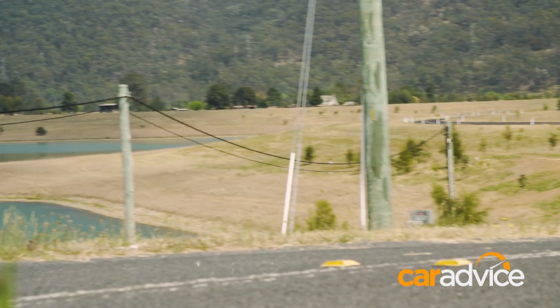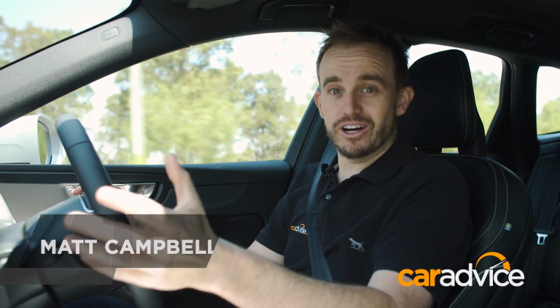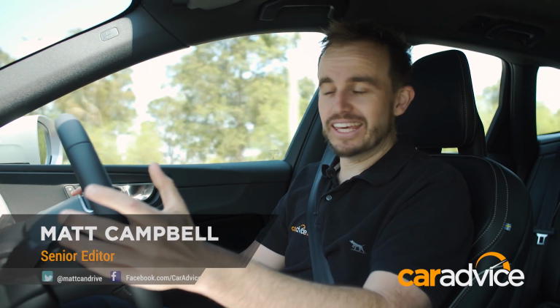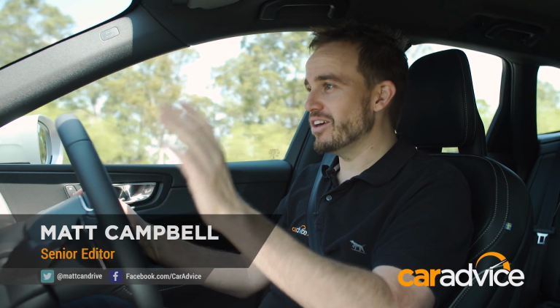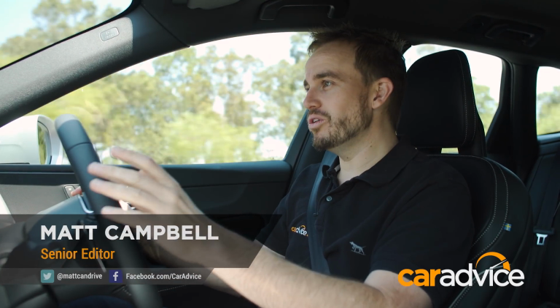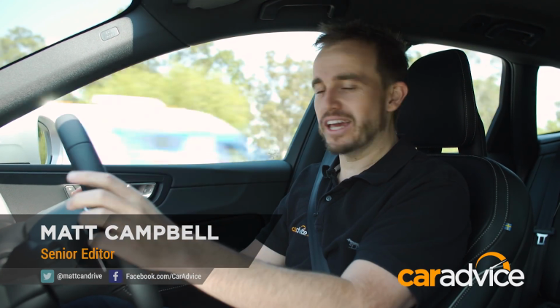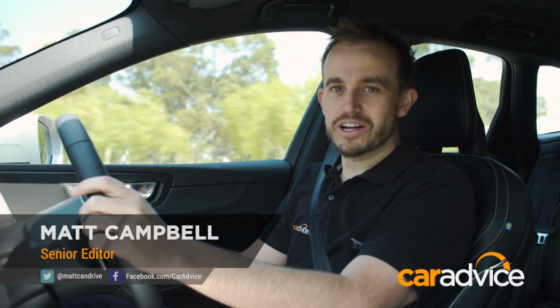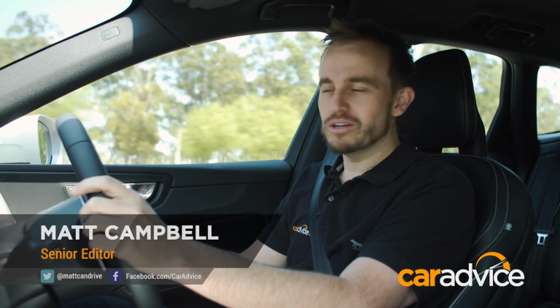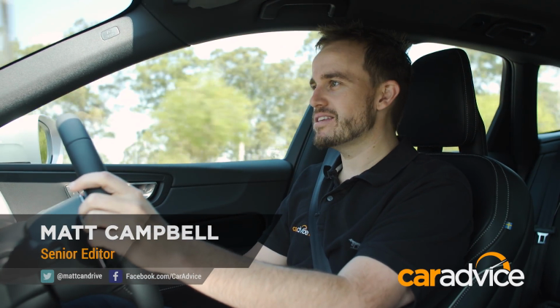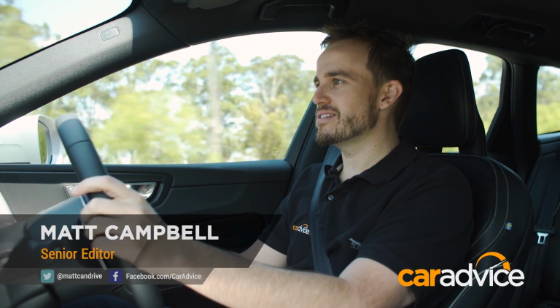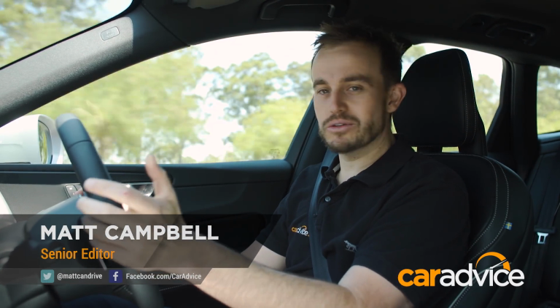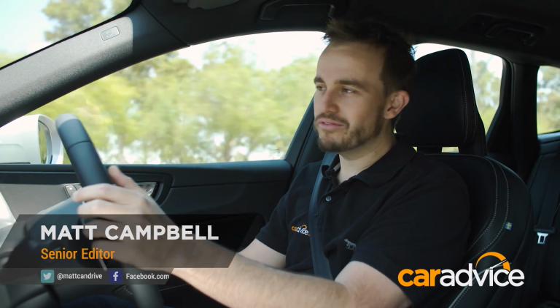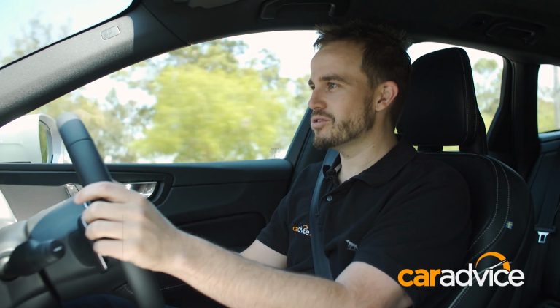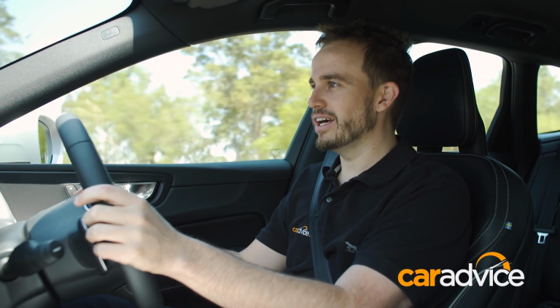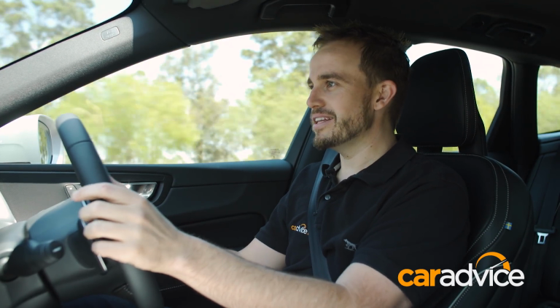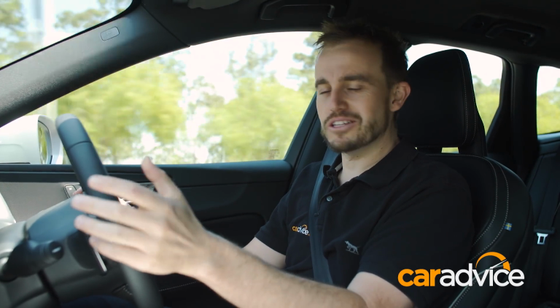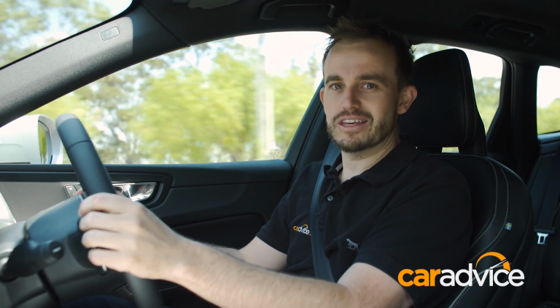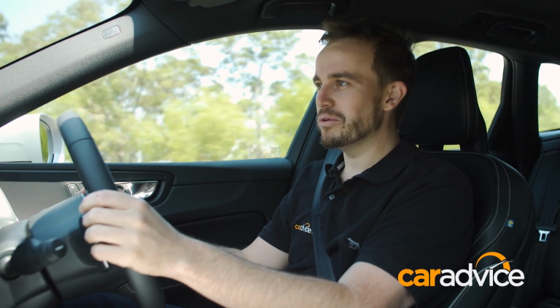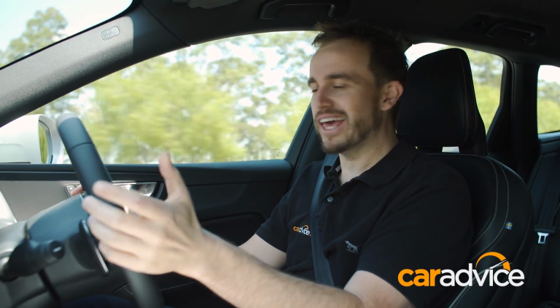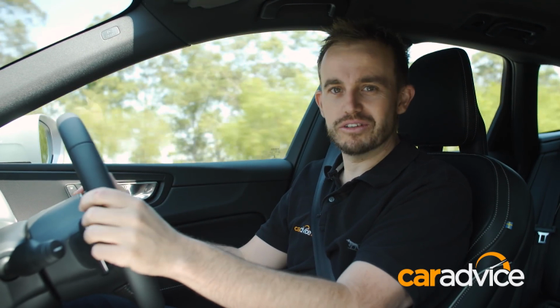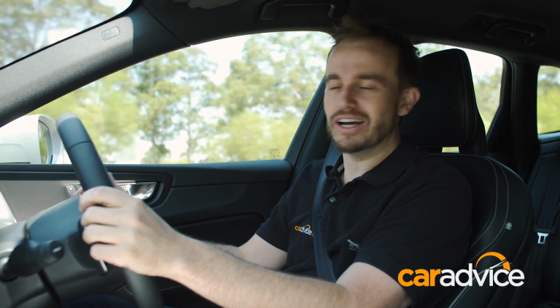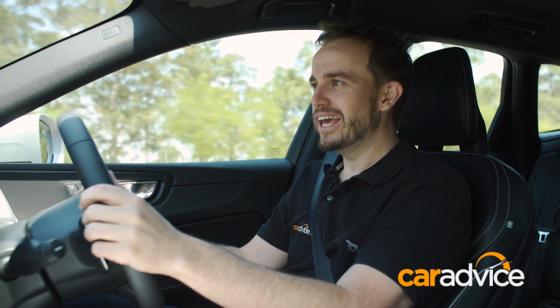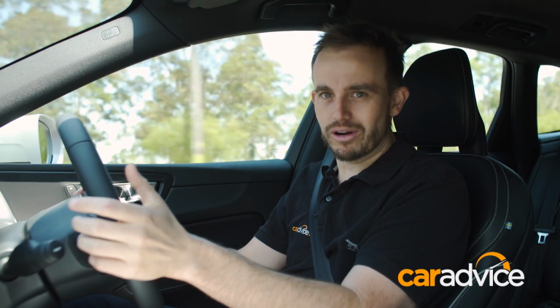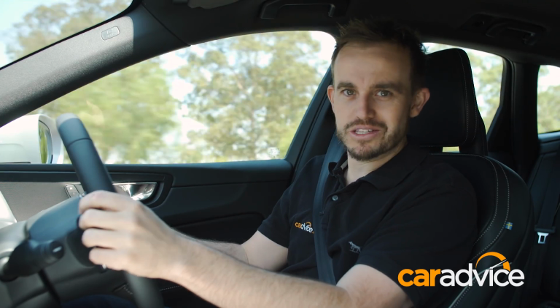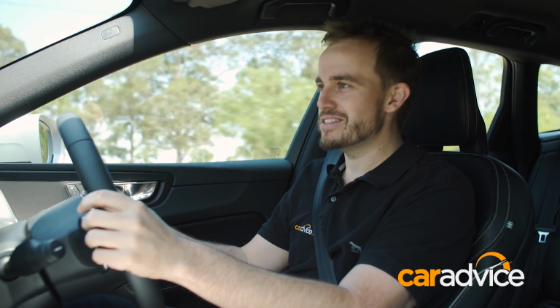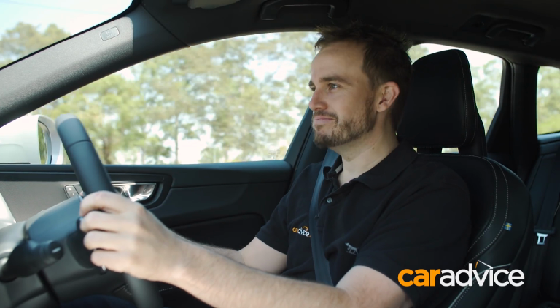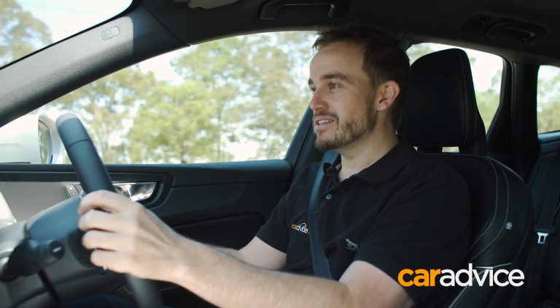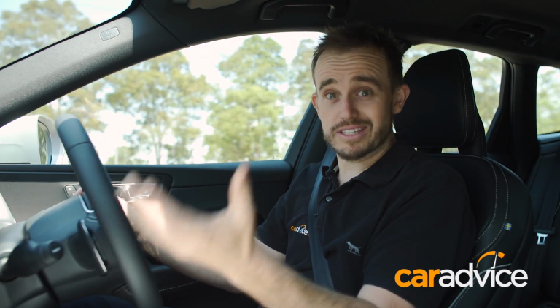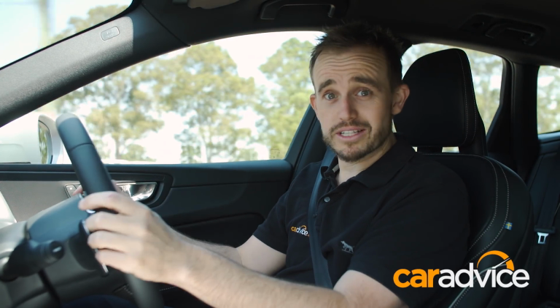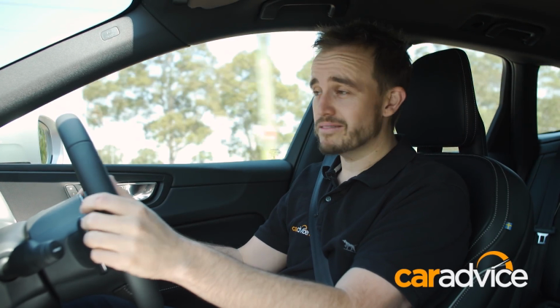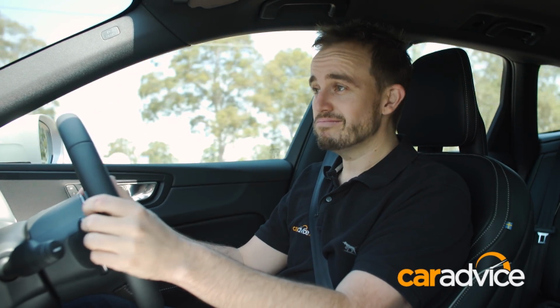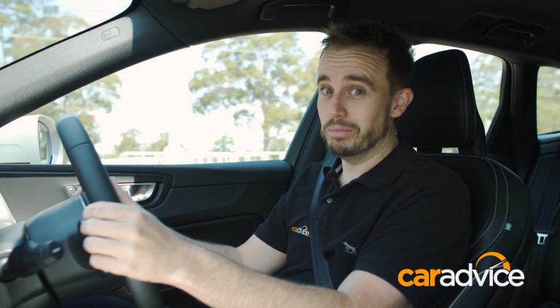It's finally here. The all-new, second-generation Volvo XC60 has arrived in Australia, and it's set to shake things up with its Scandinavian styling in the premium SUV segment. Does it have what it takes? You bet.